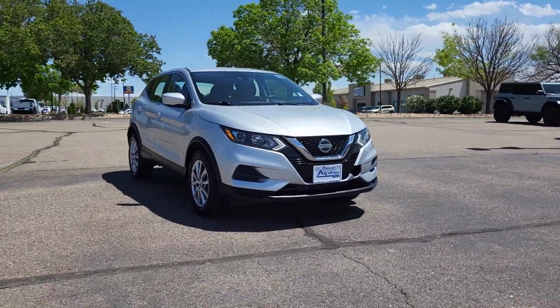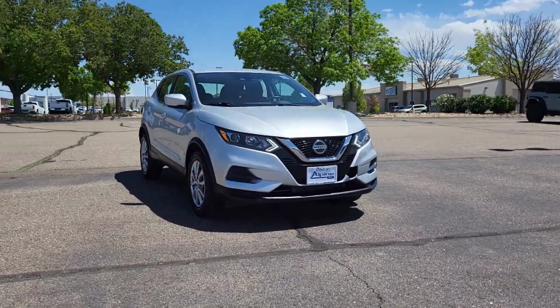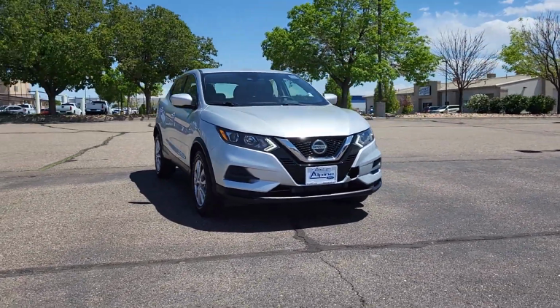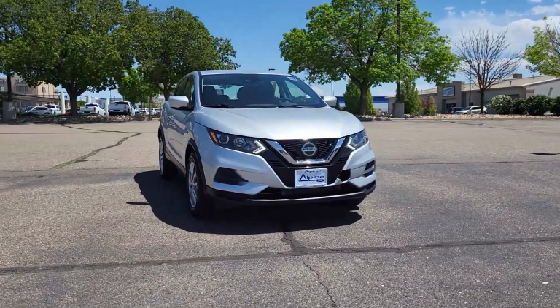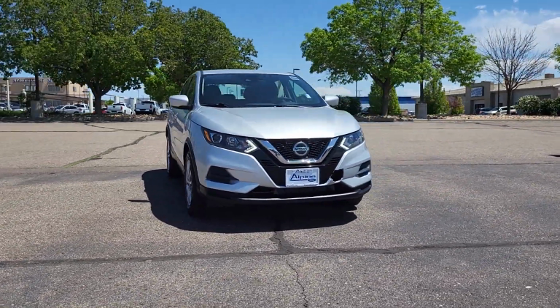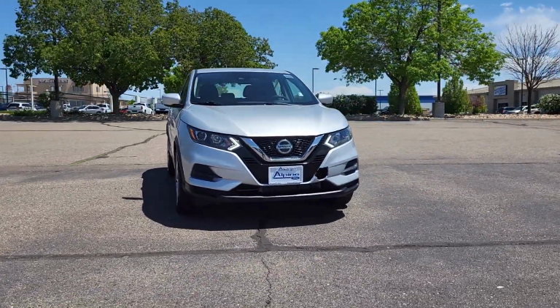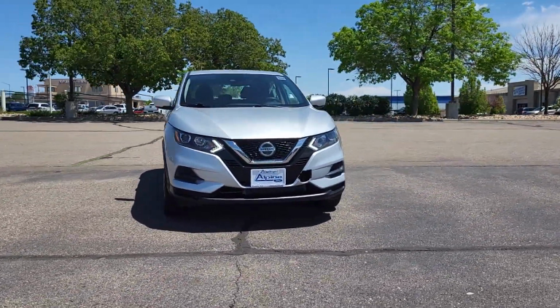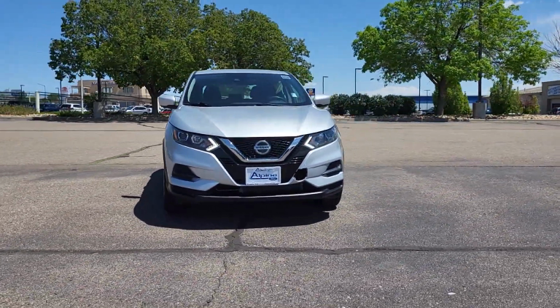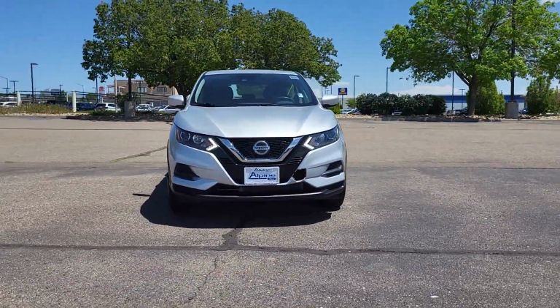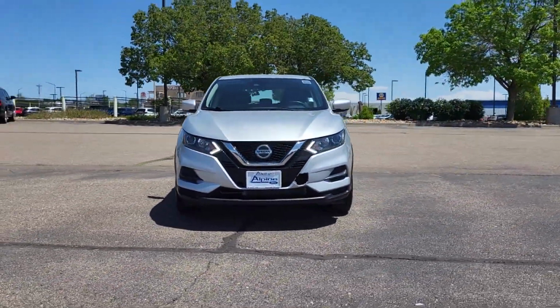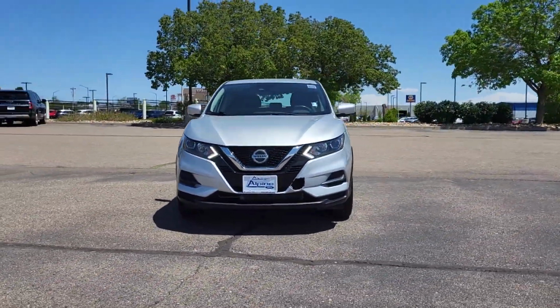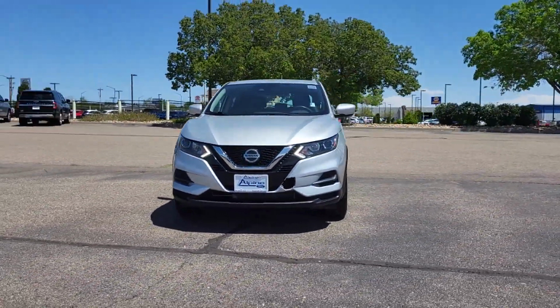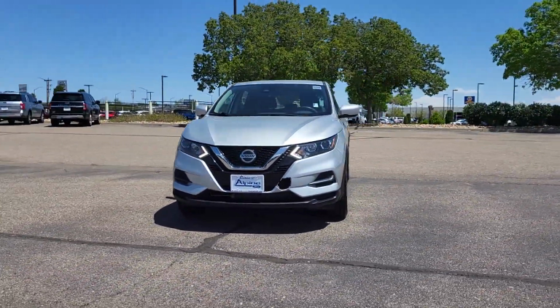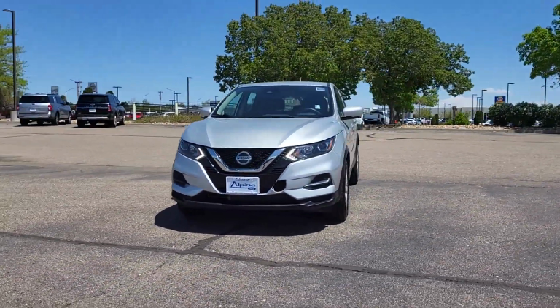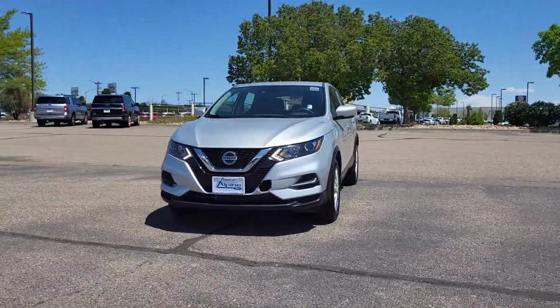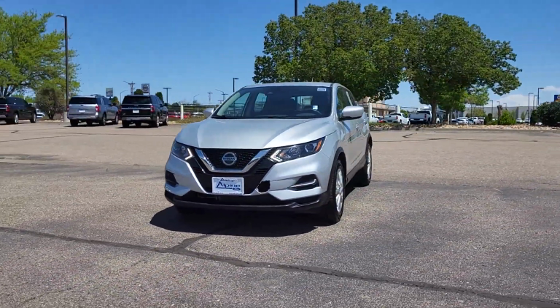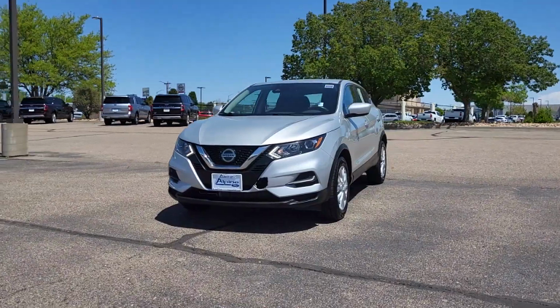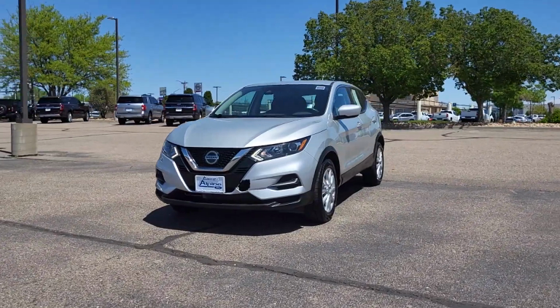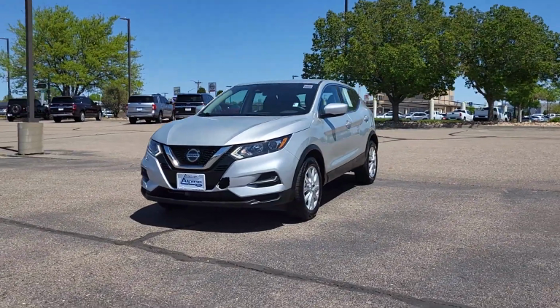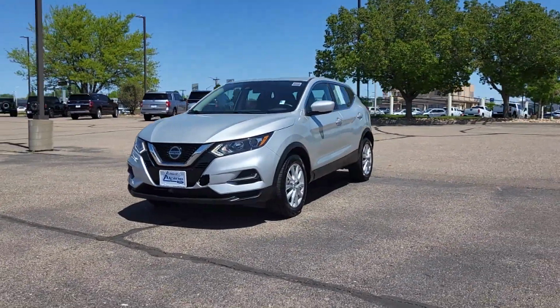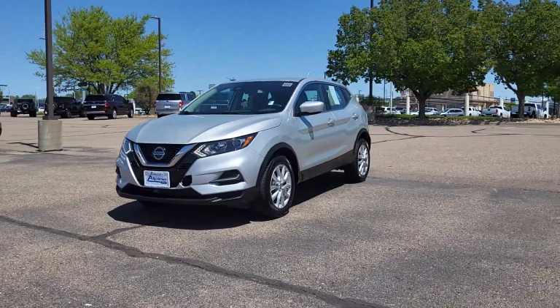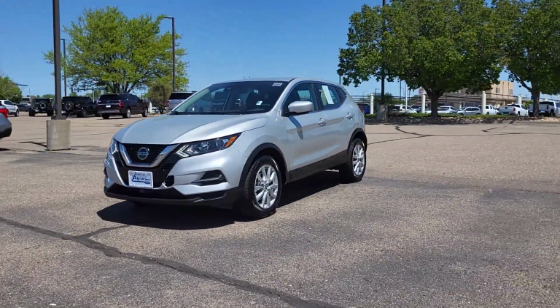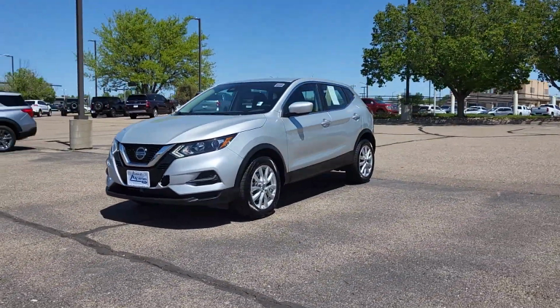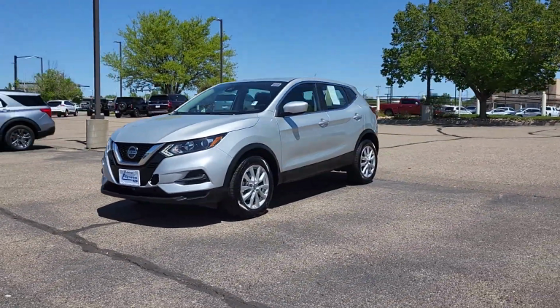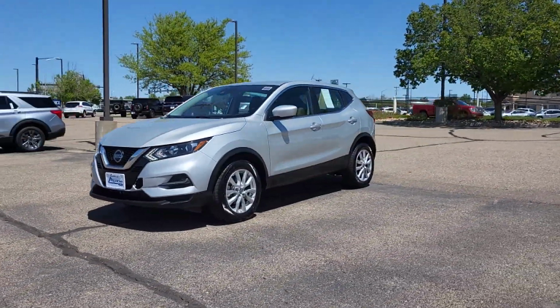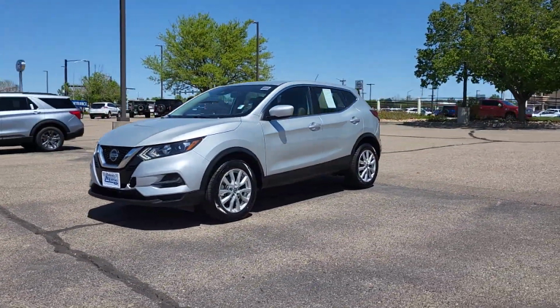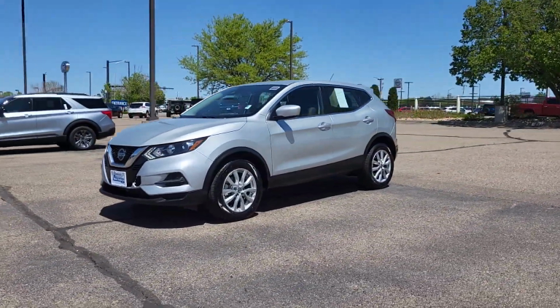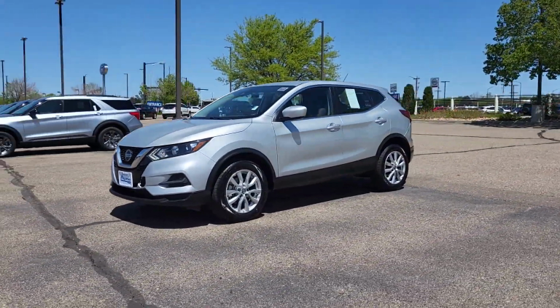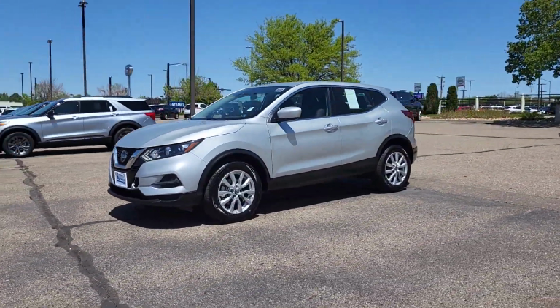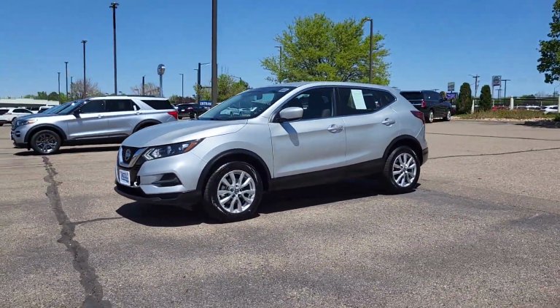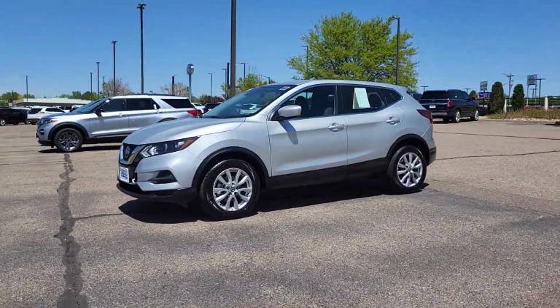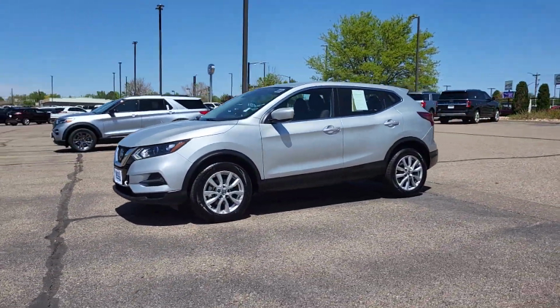Apple CarPlay and or Android Auto. Keyless entry. Satellite radio. Blind spot monitor. Steering wheel audio controls. Aluminum wheels.